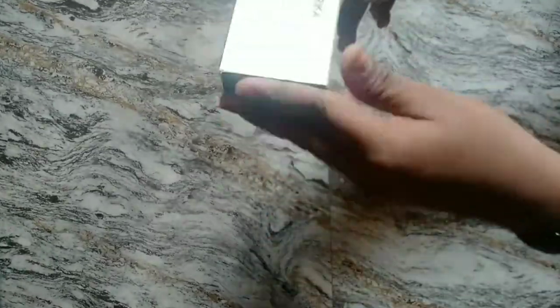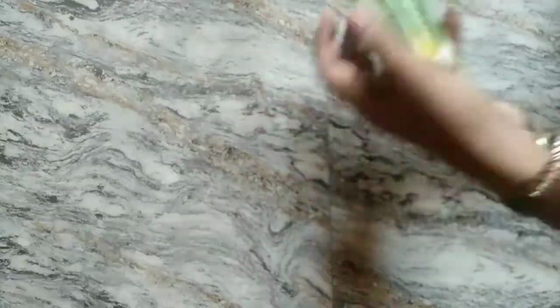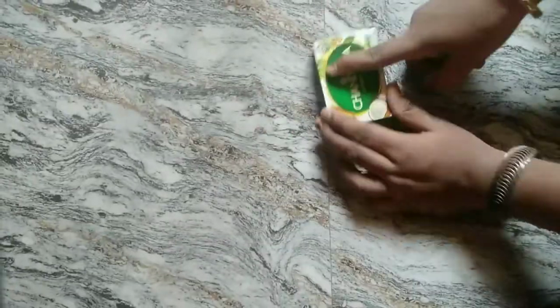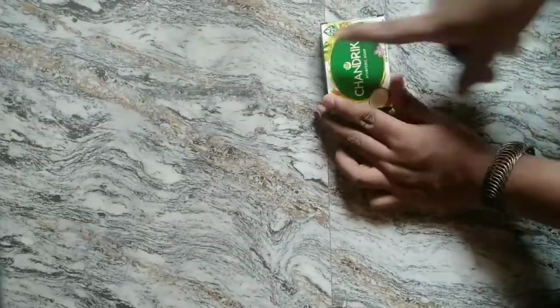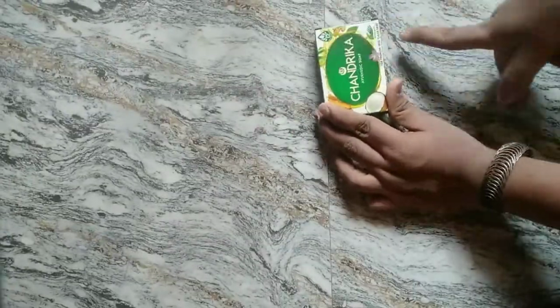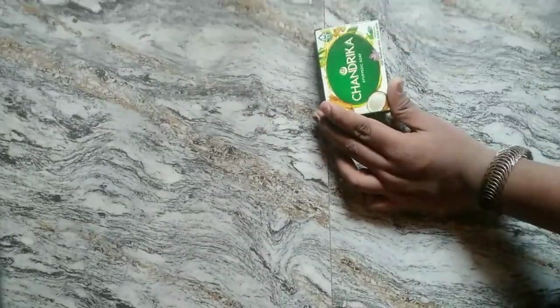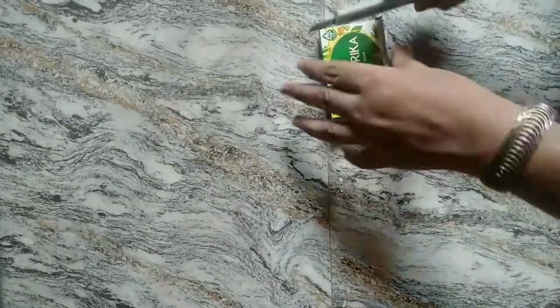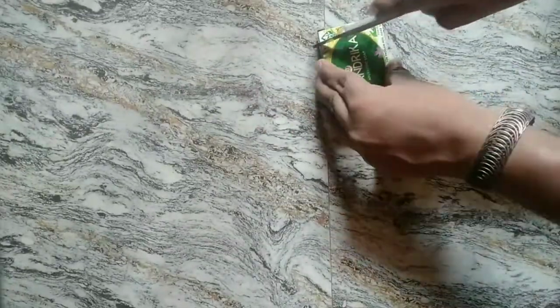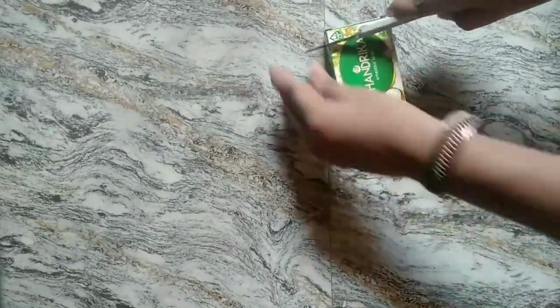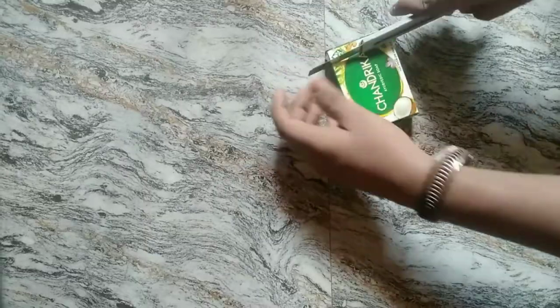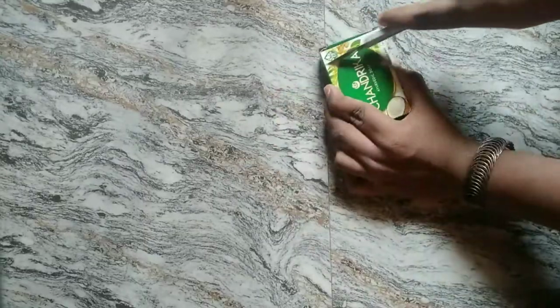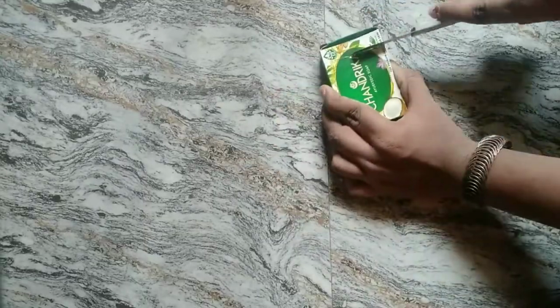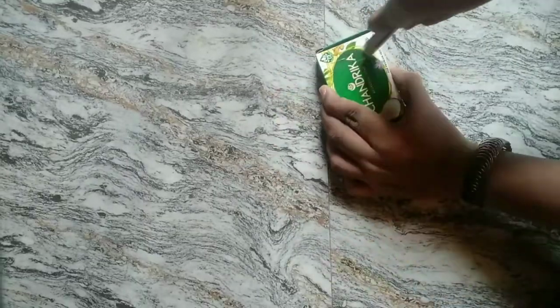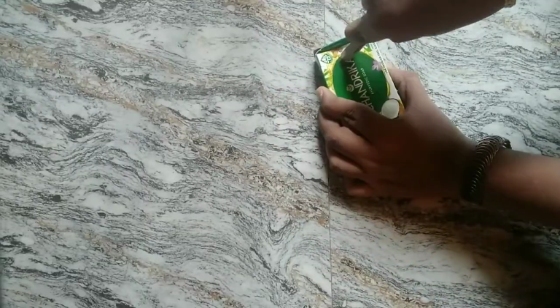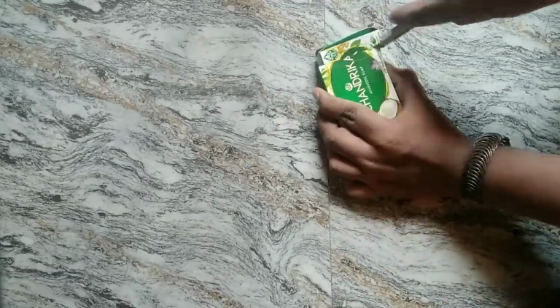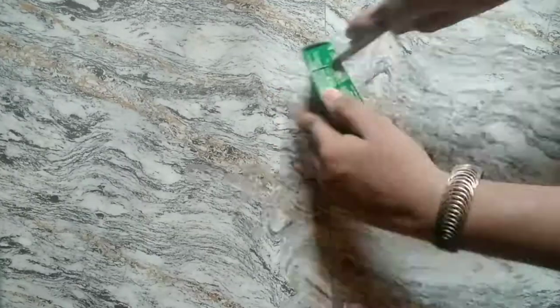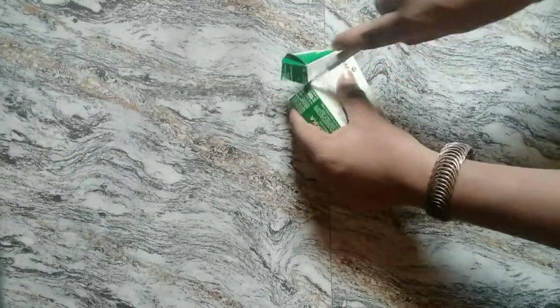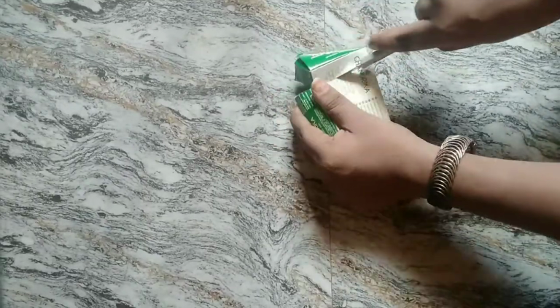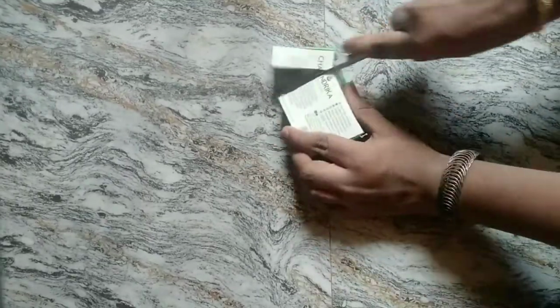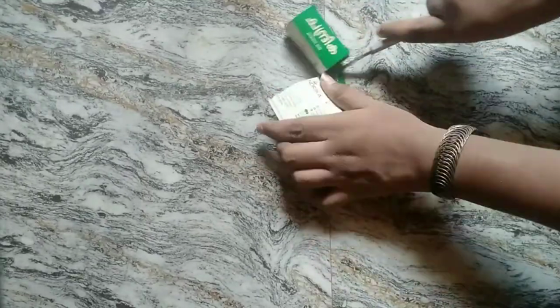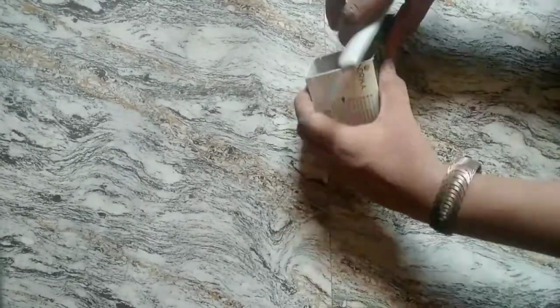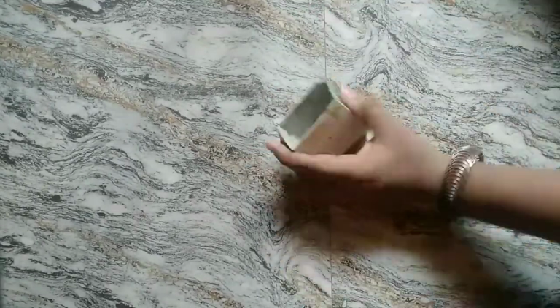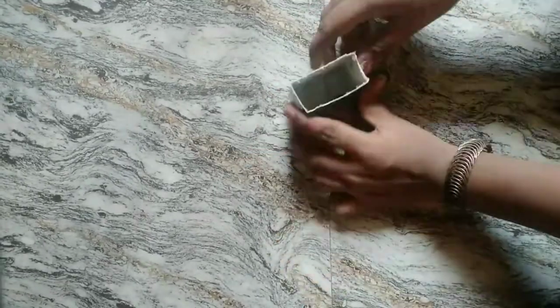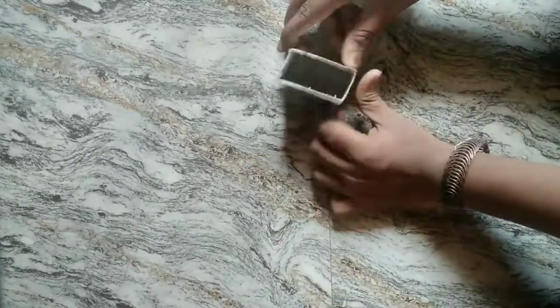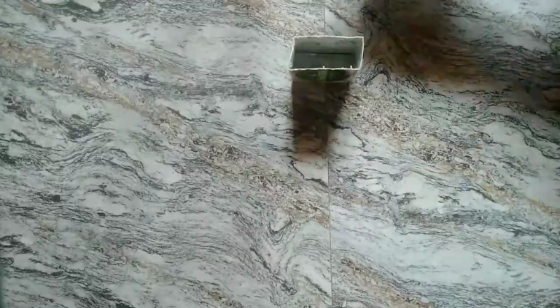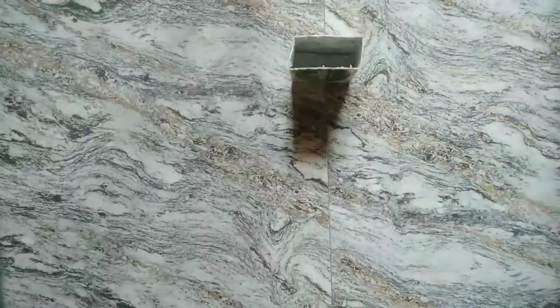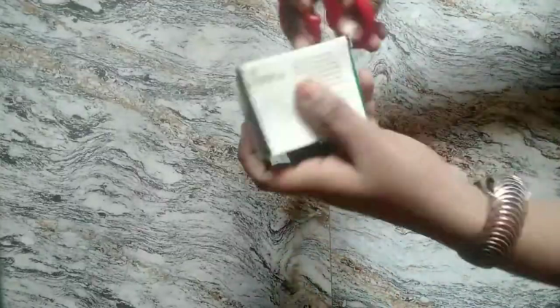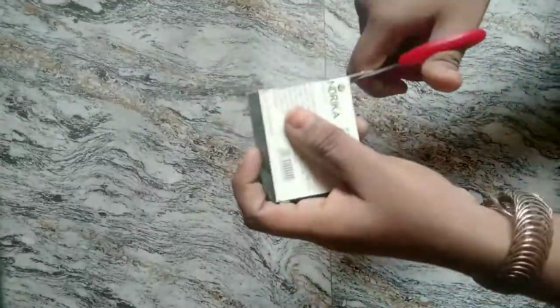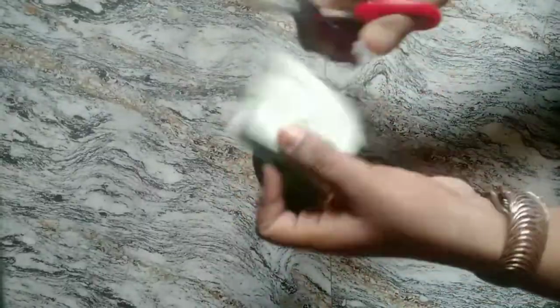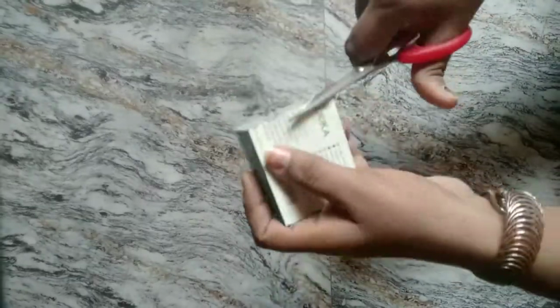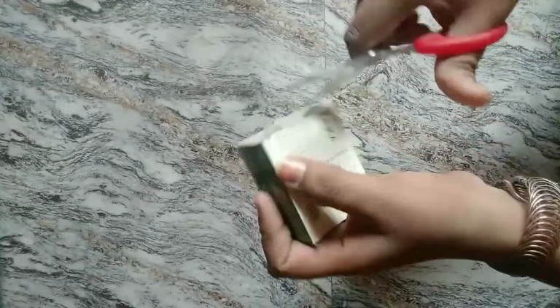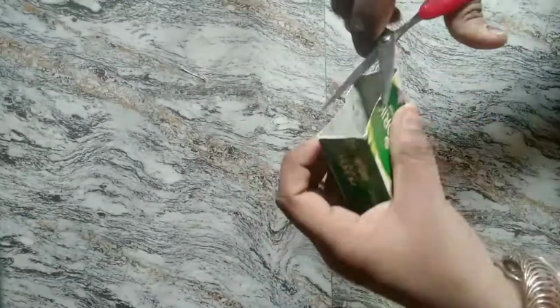We will cut the soapbox a little bit. I will cut the soapbox a little bit.